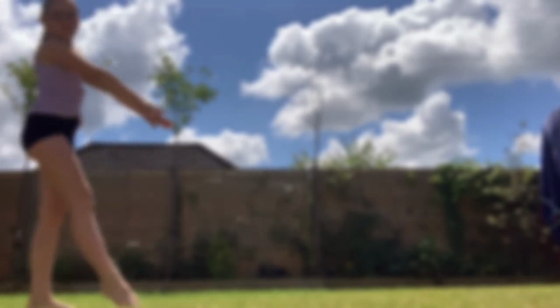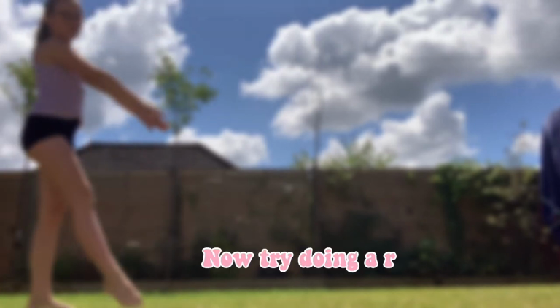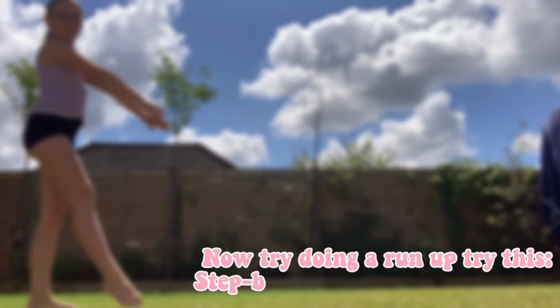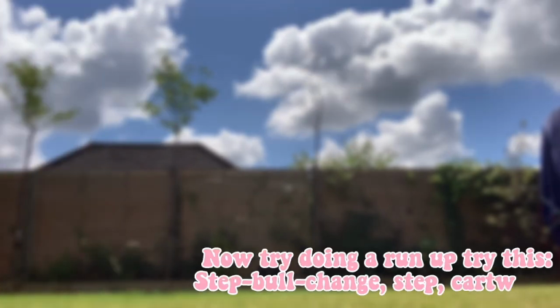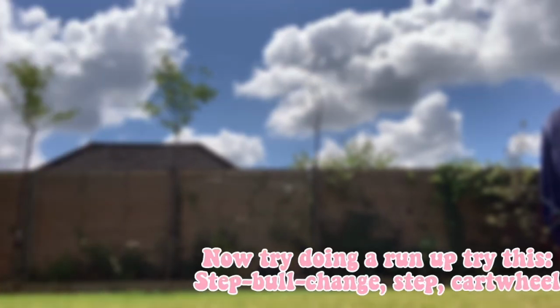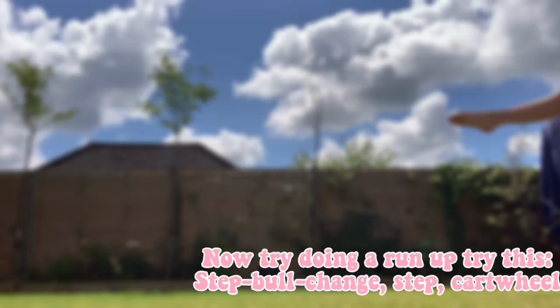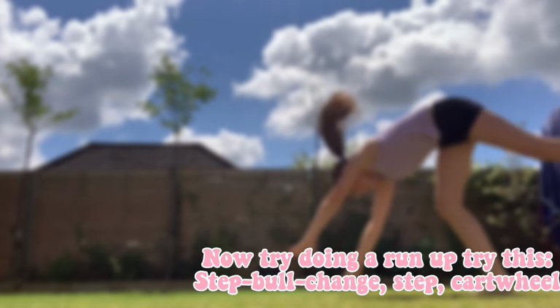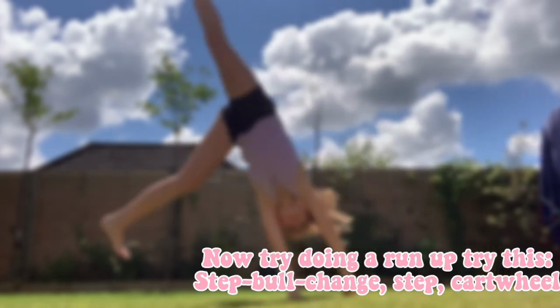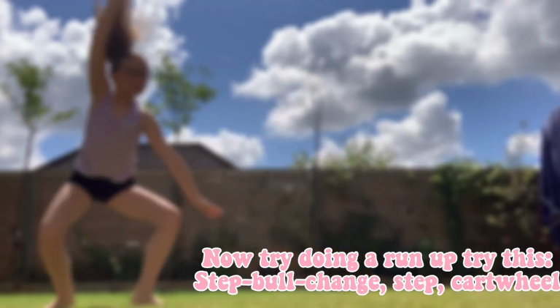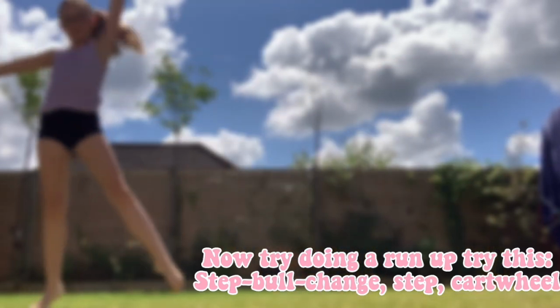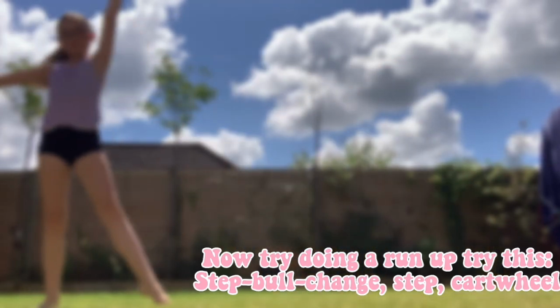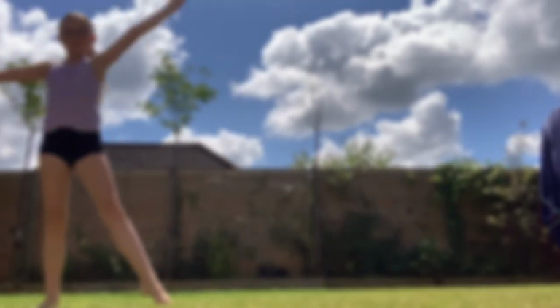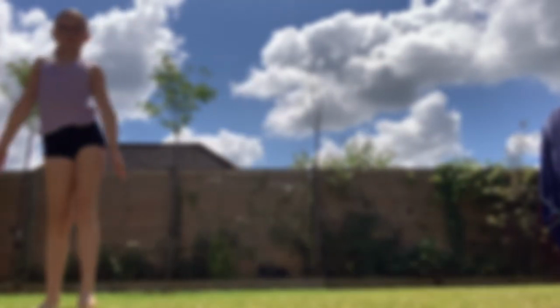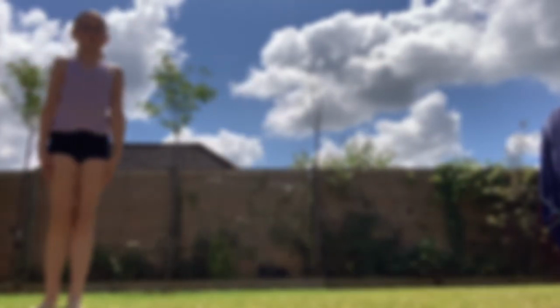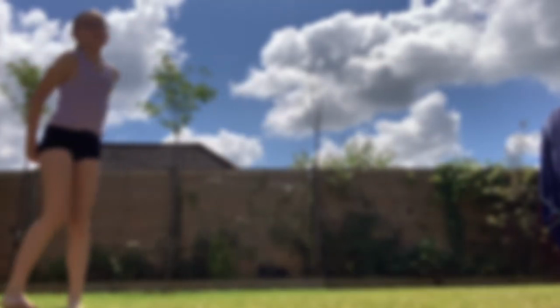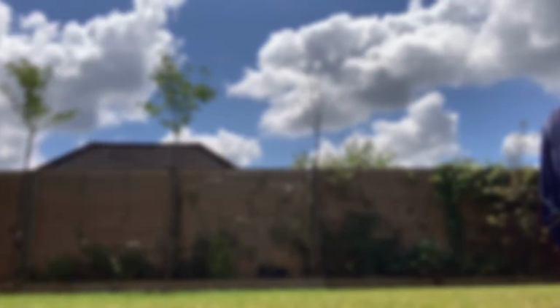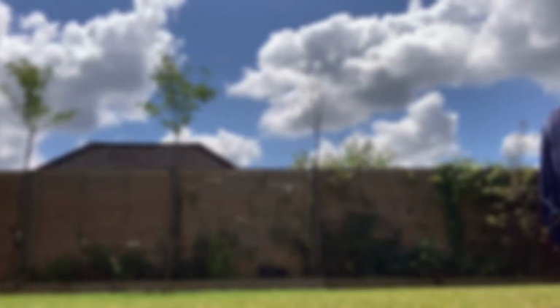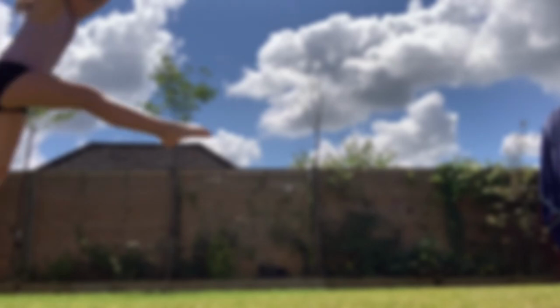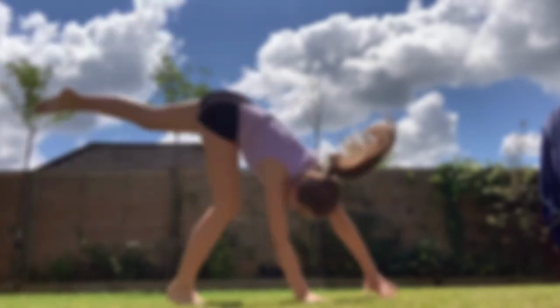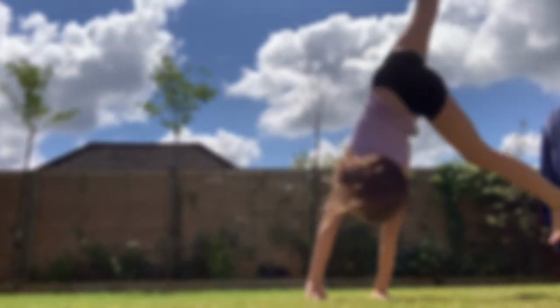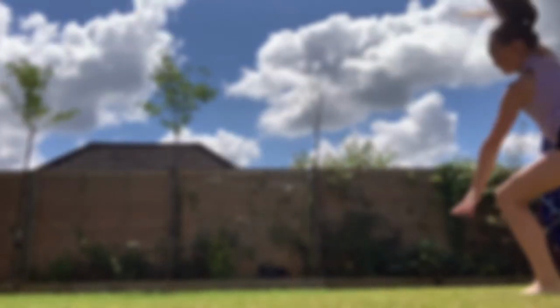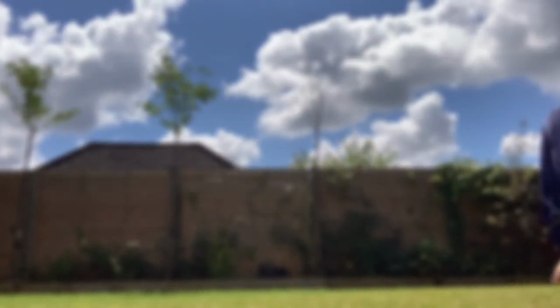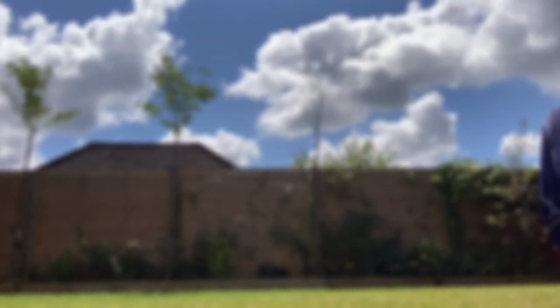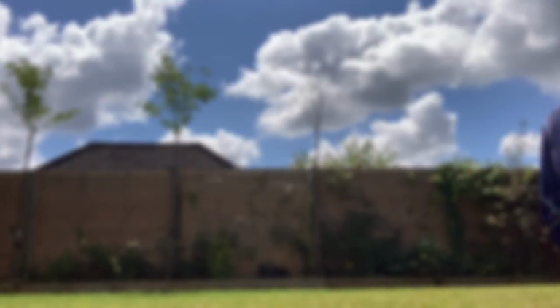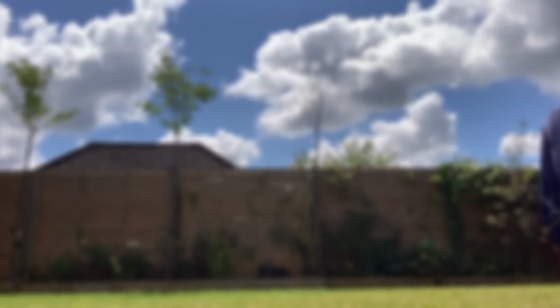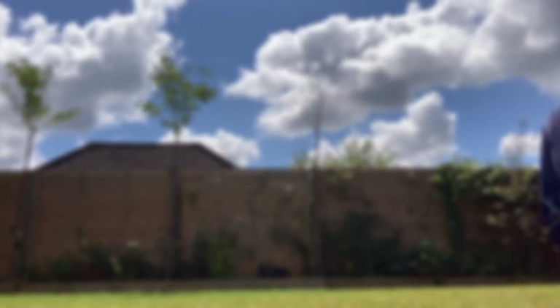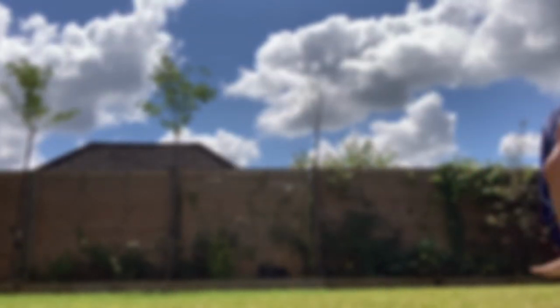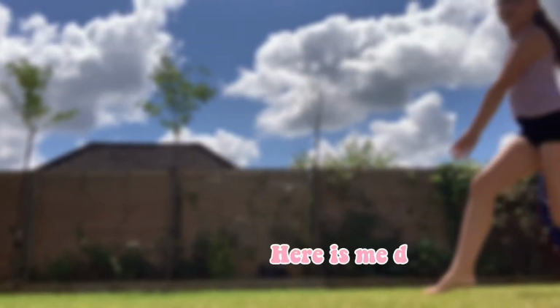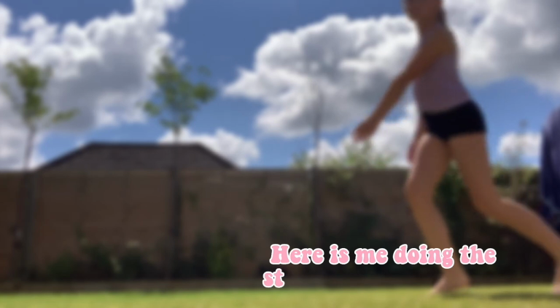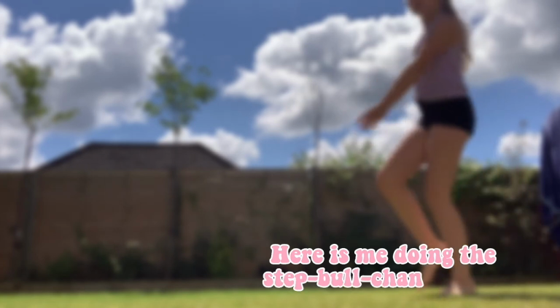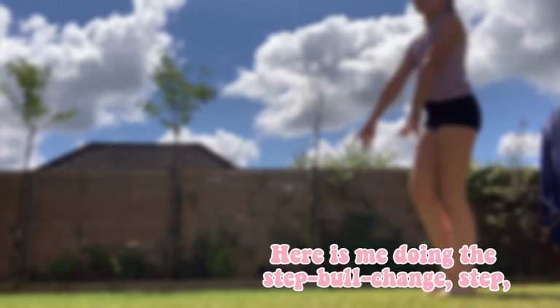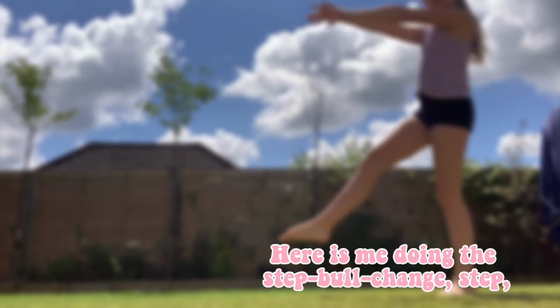Now try doing a run-up. Try this: step, full change, step, cartwheel. Here is me doing the step, full change, step.